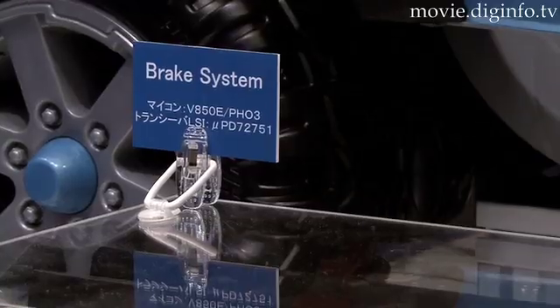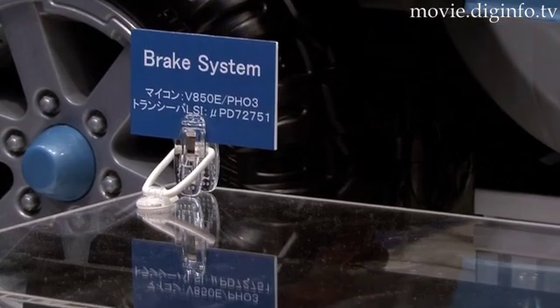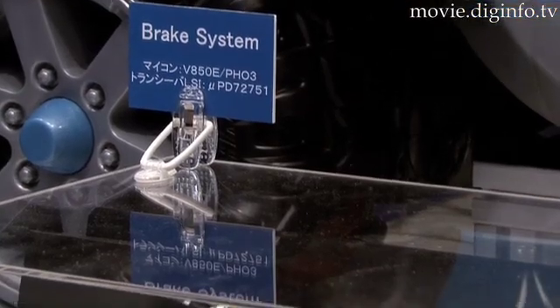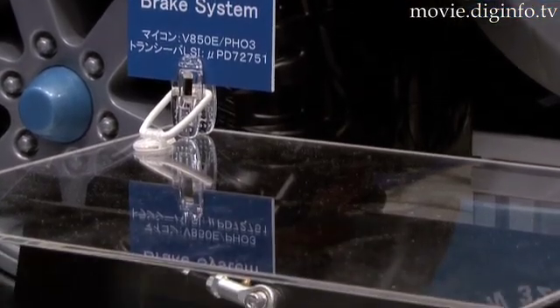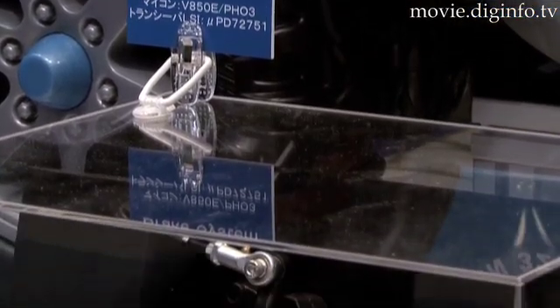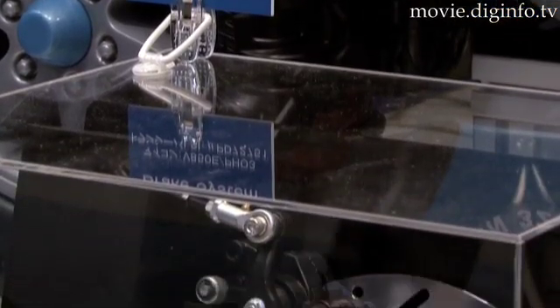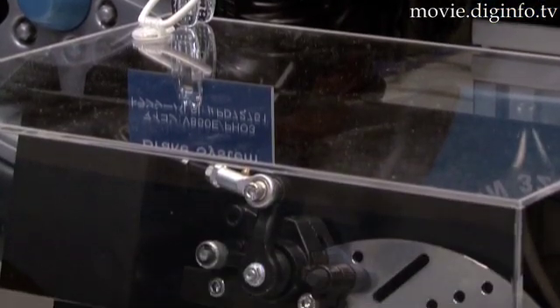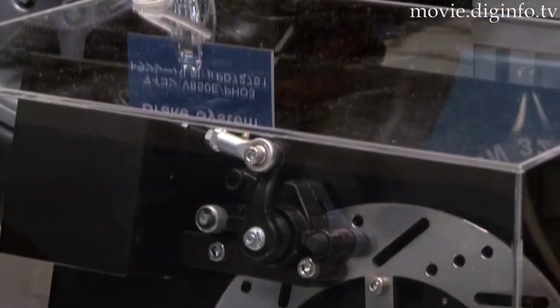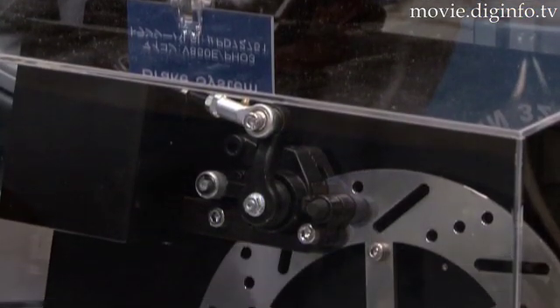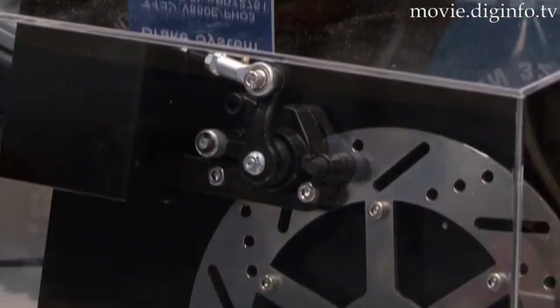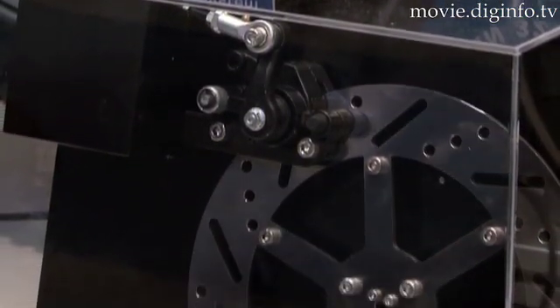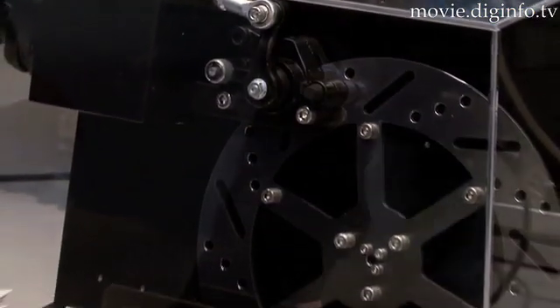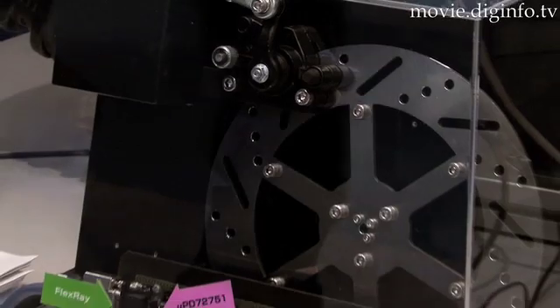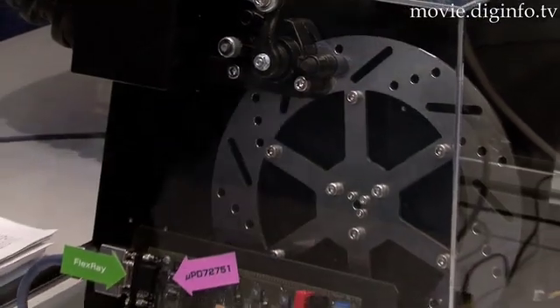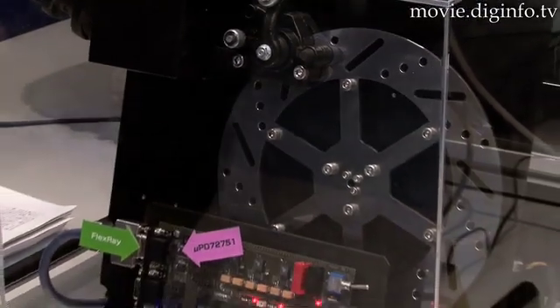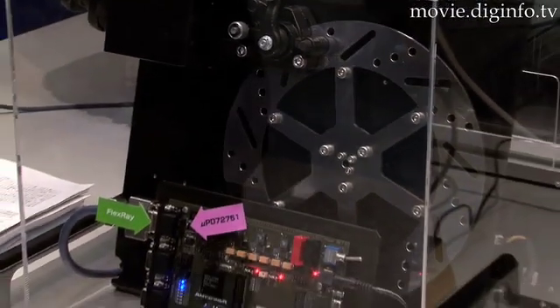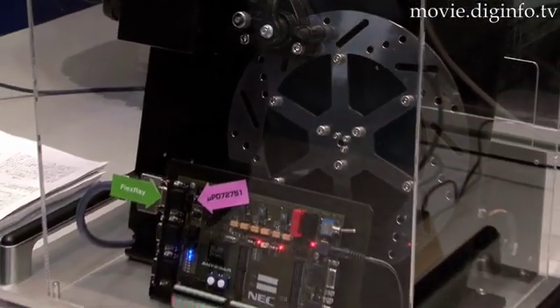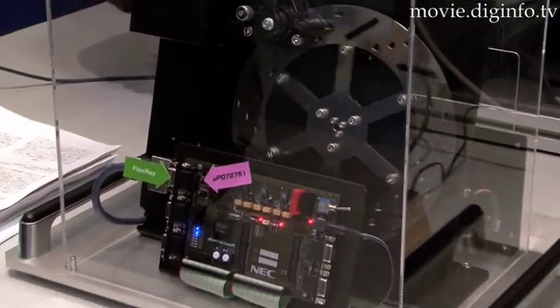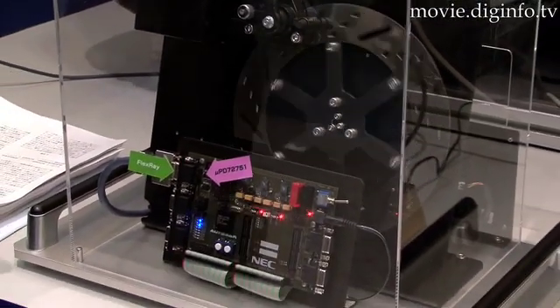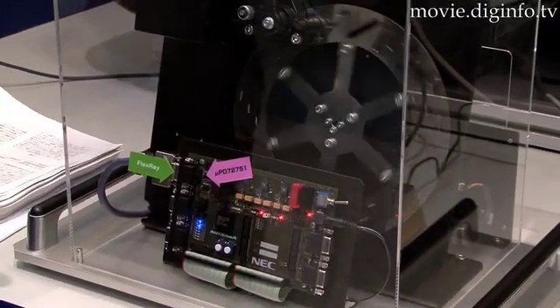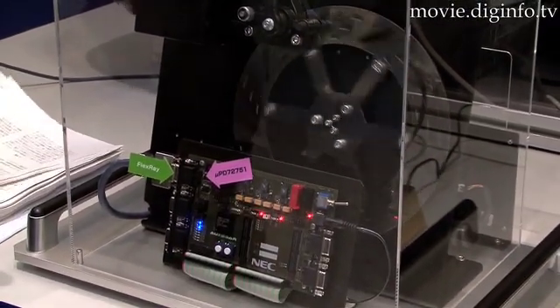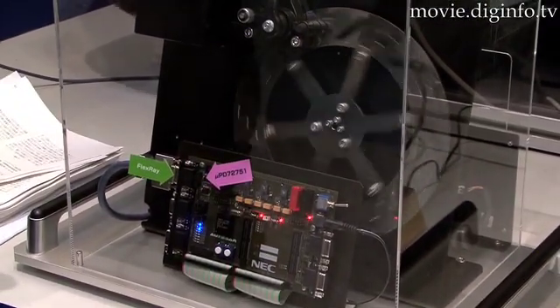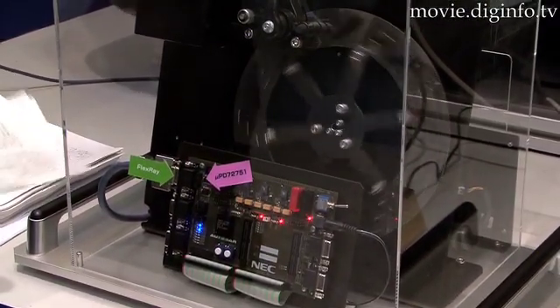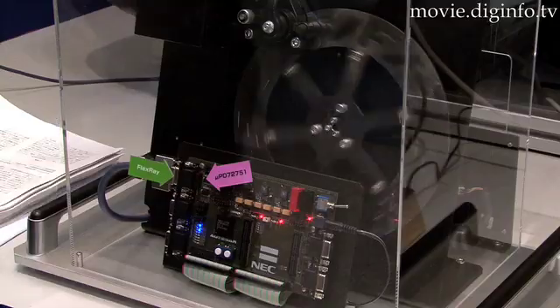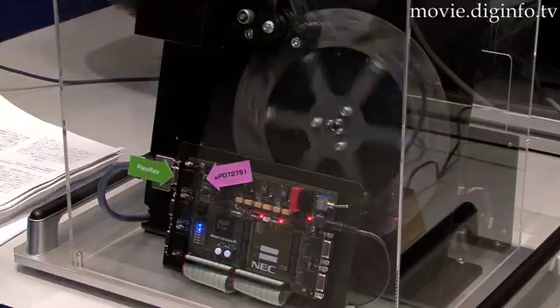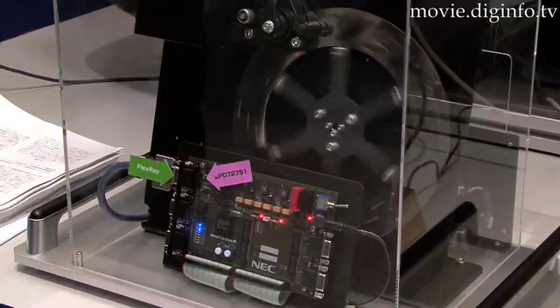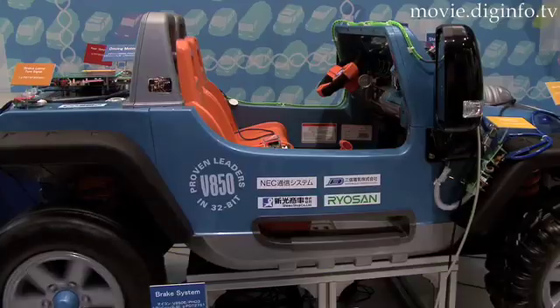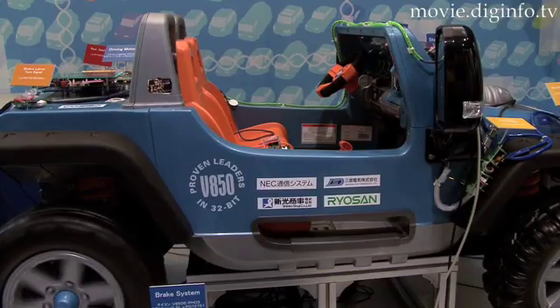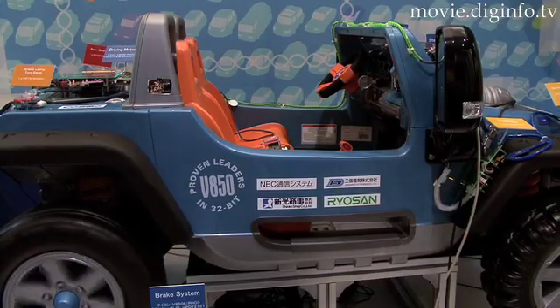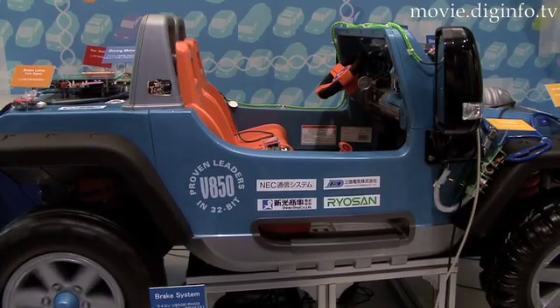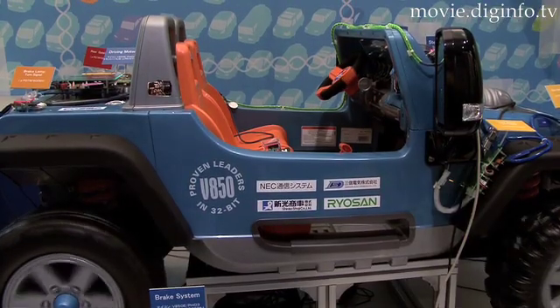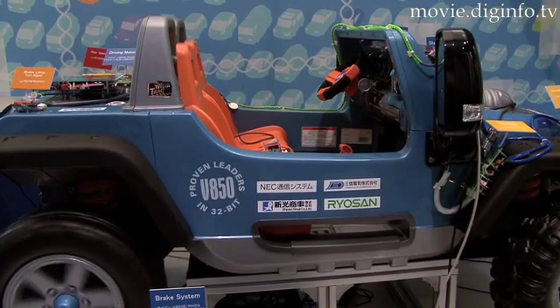Vehicles these days are equipped with multiple computer systems for vehicle control called electronic control units or ECUs, and the communication network used to exchange information between these ECUs is called the in-vehicle network system.